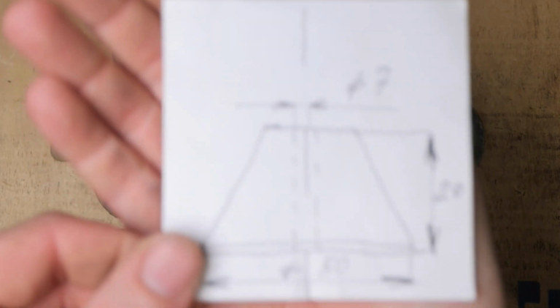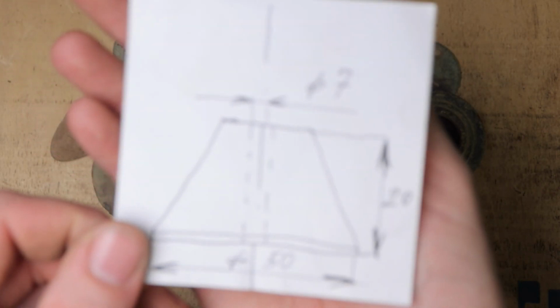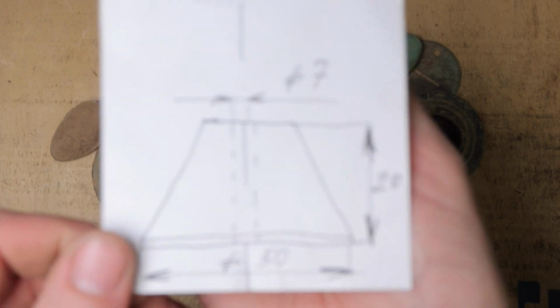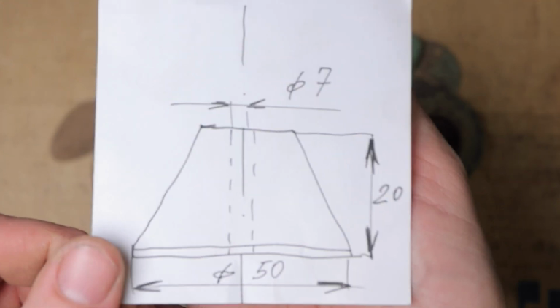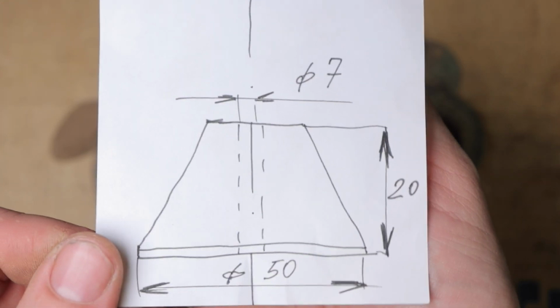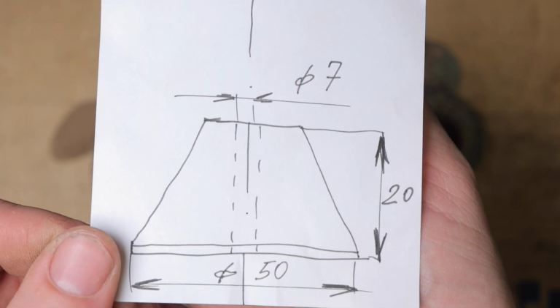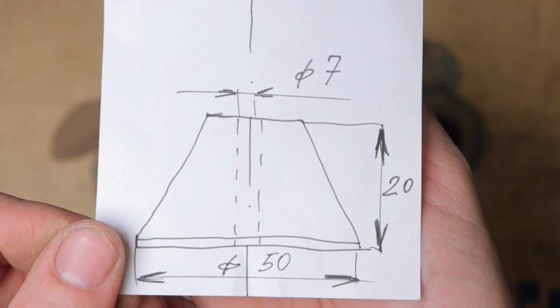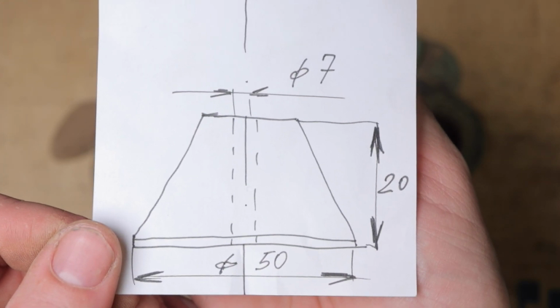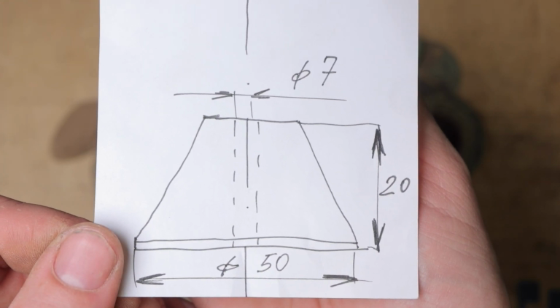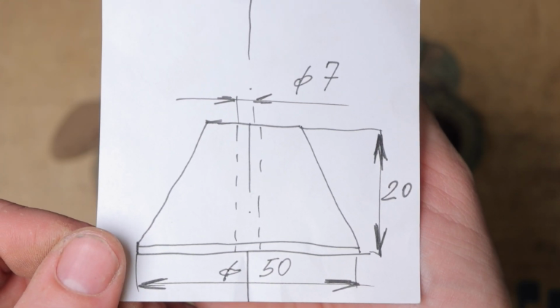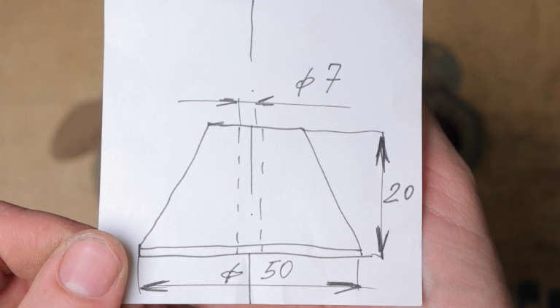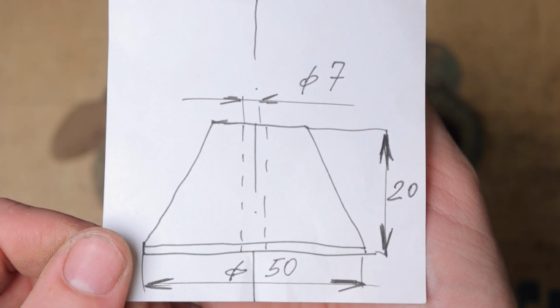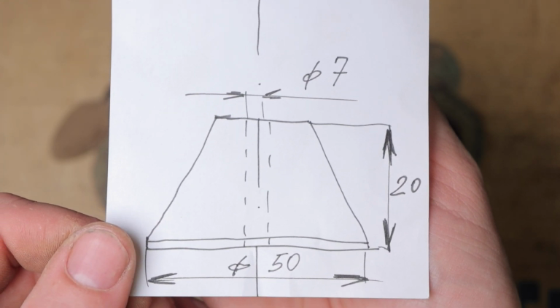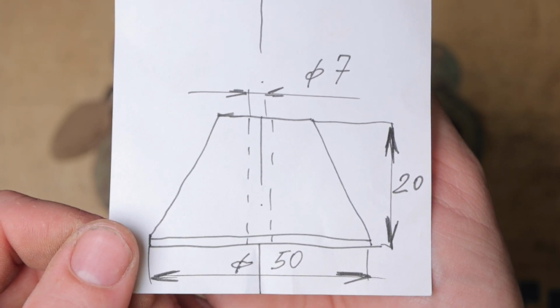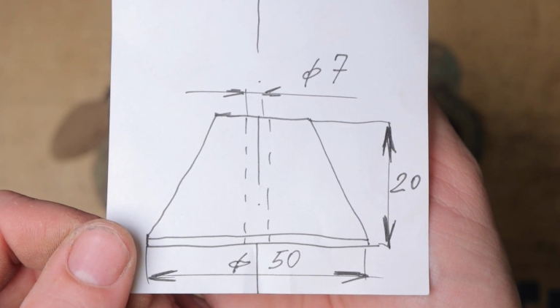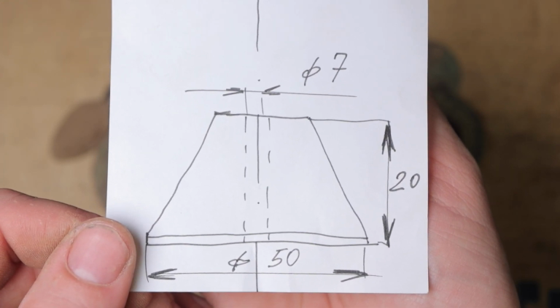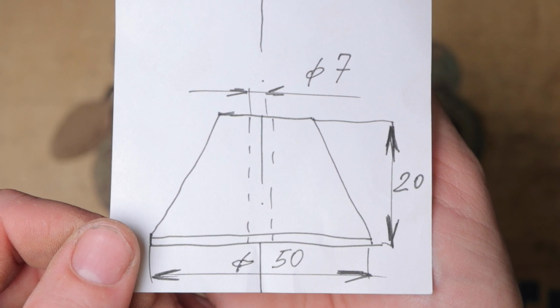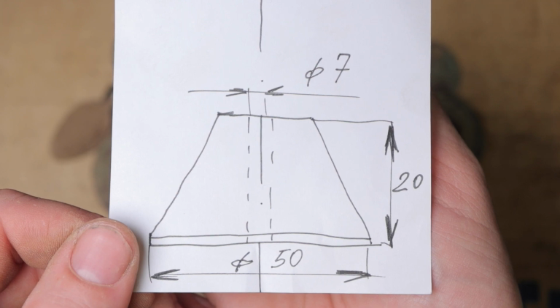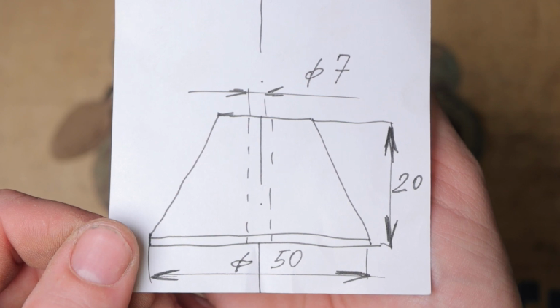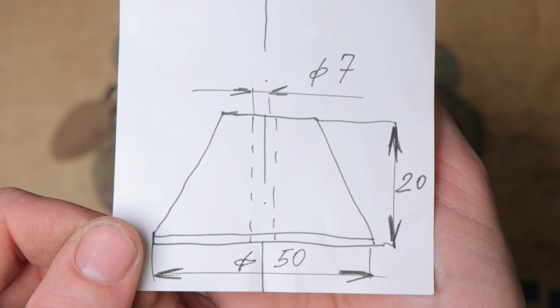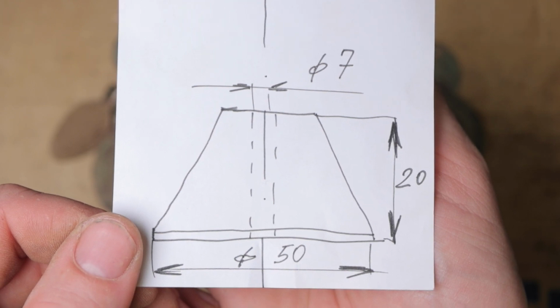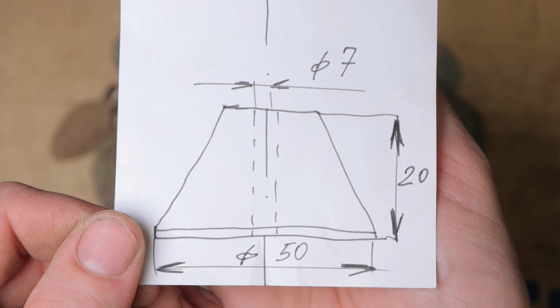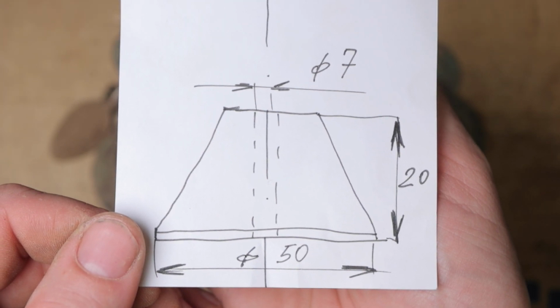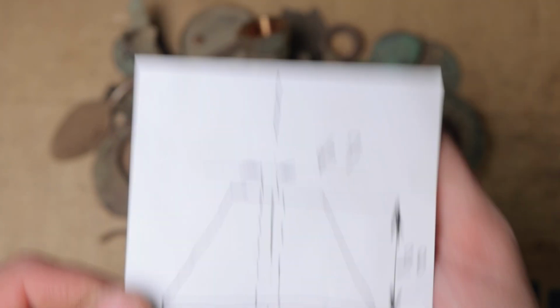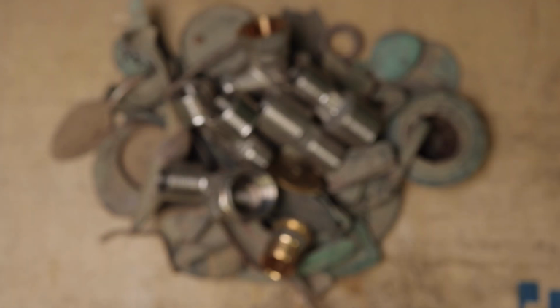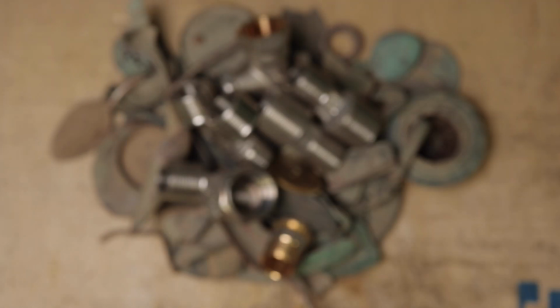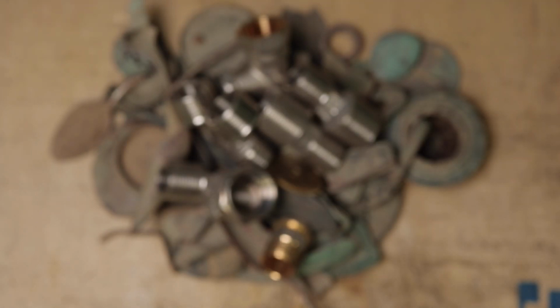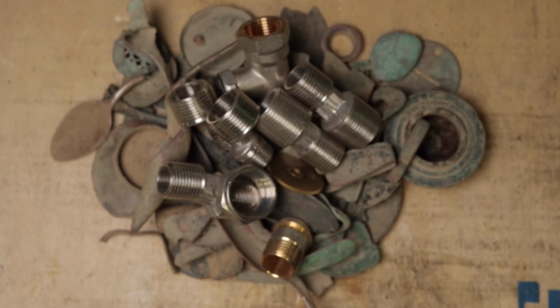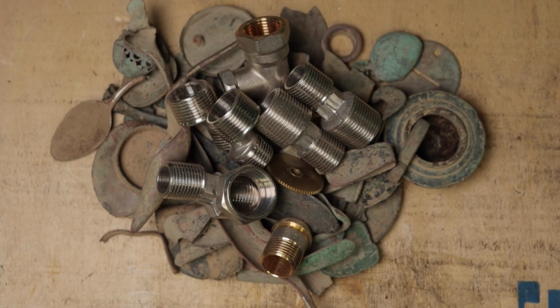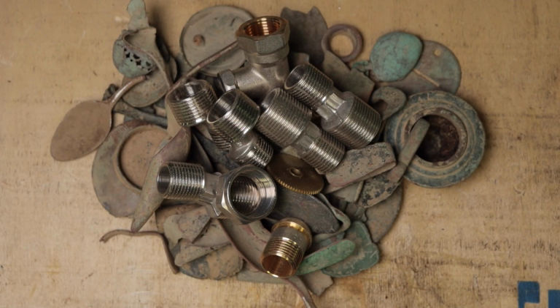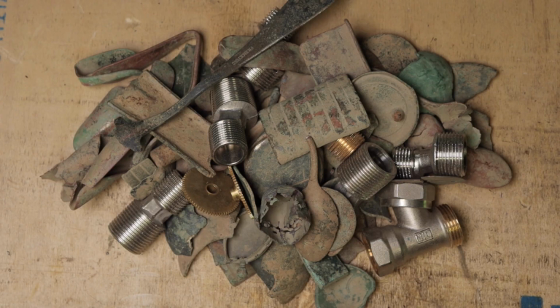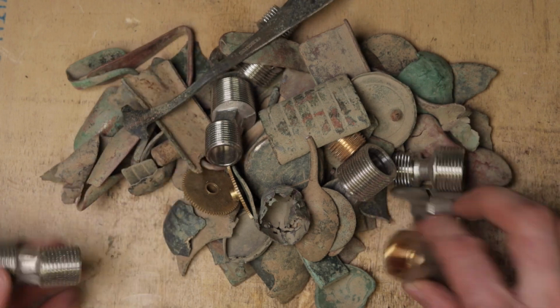The thing is I can keep all the brass — roughly 1.8 kg — in return for making this little brass holder. So let's get to it, starting by casting.